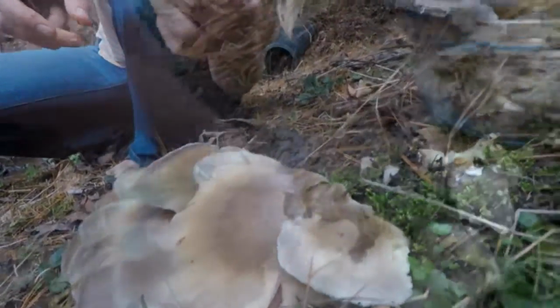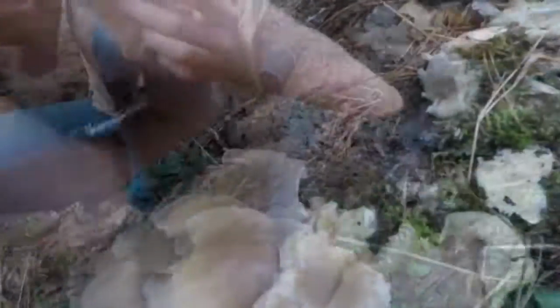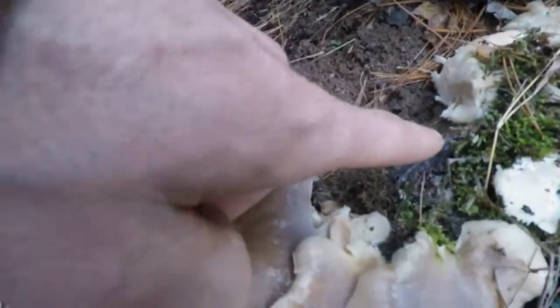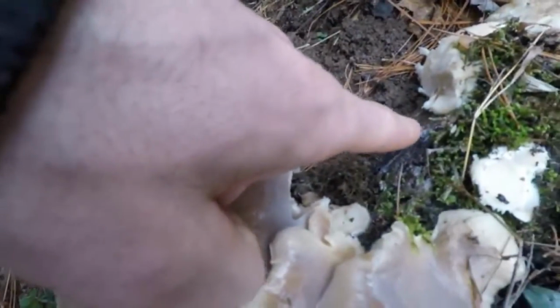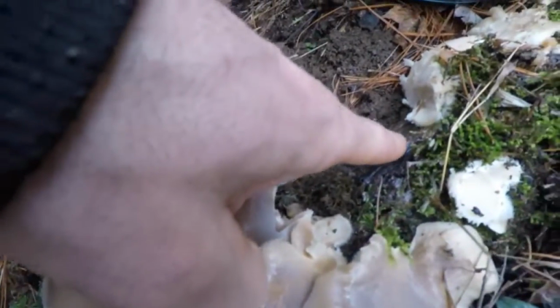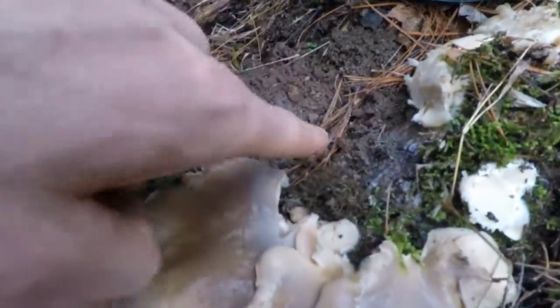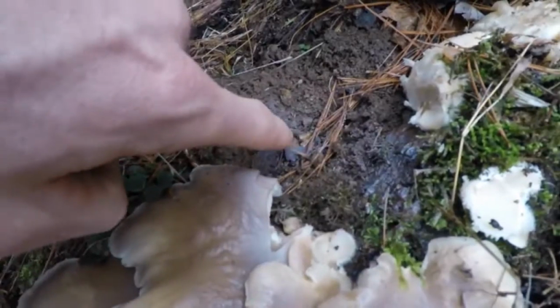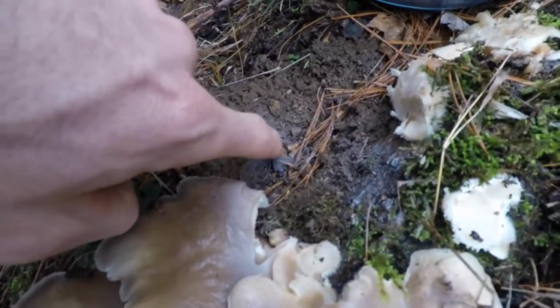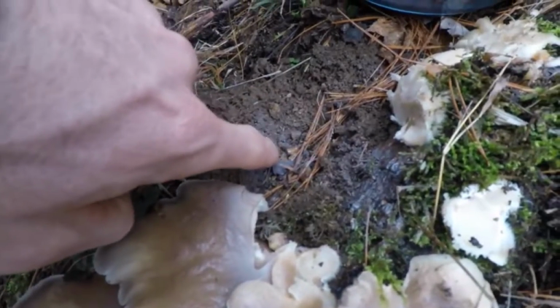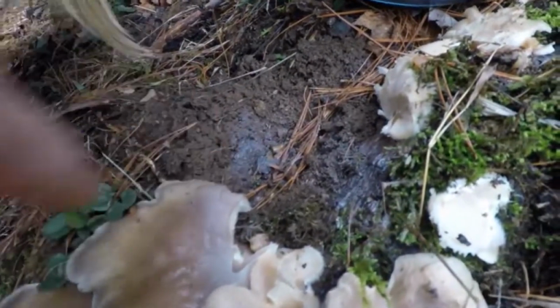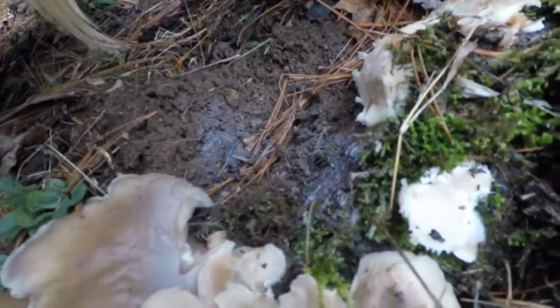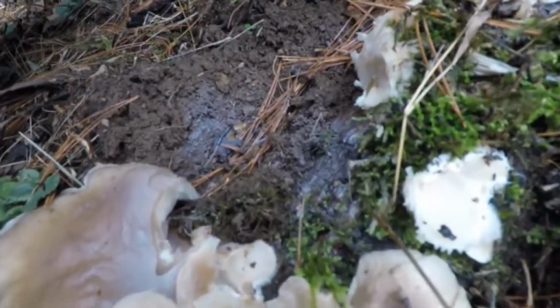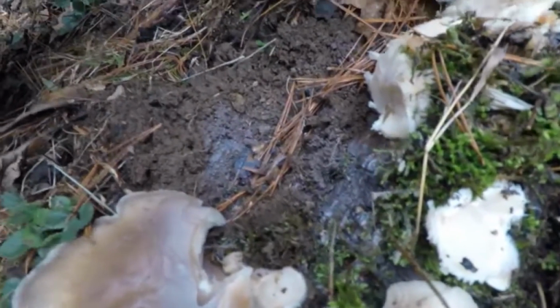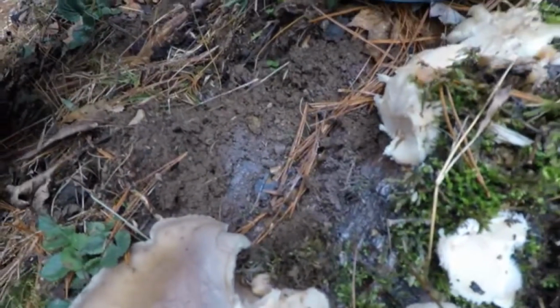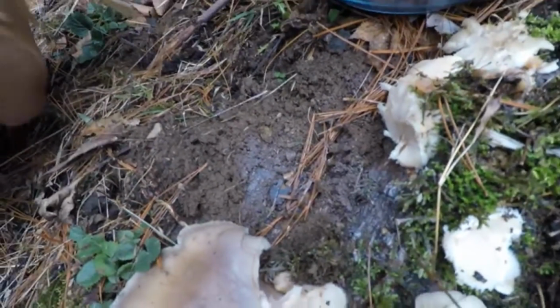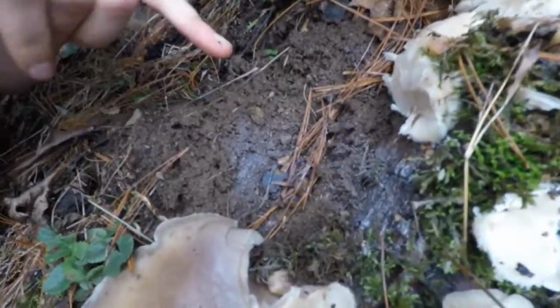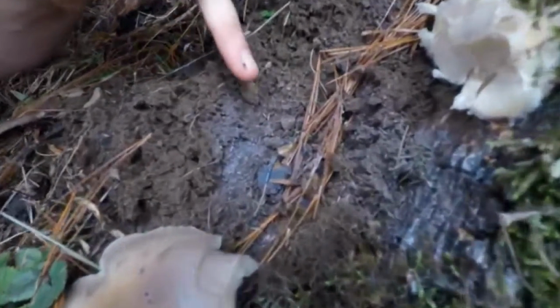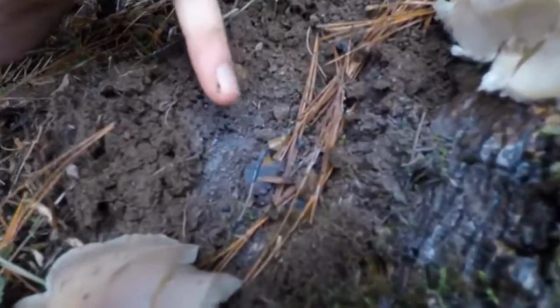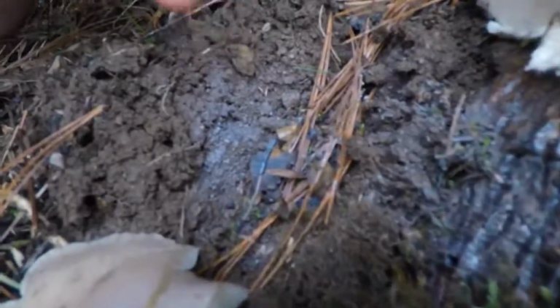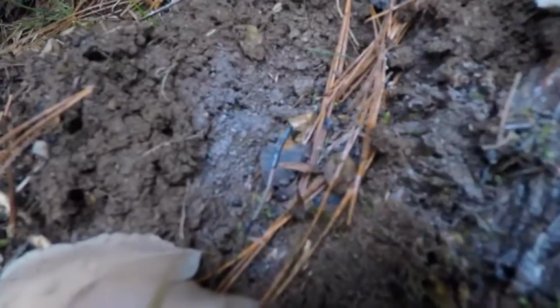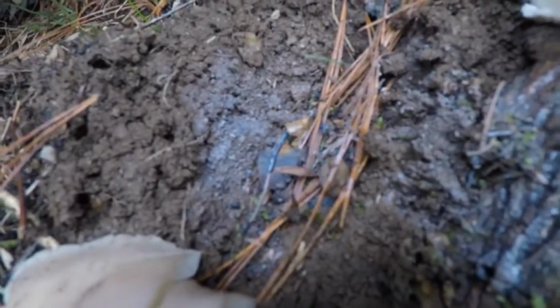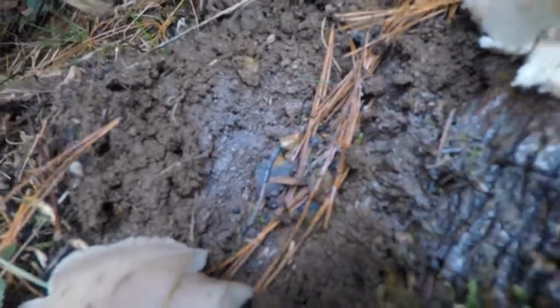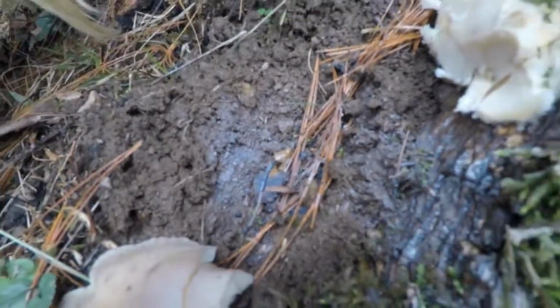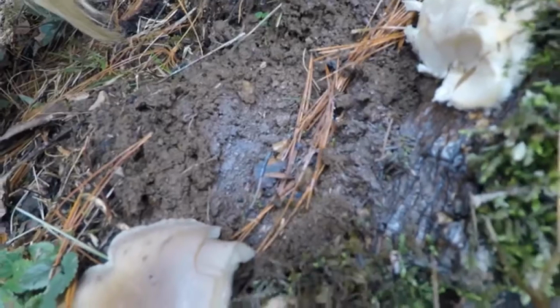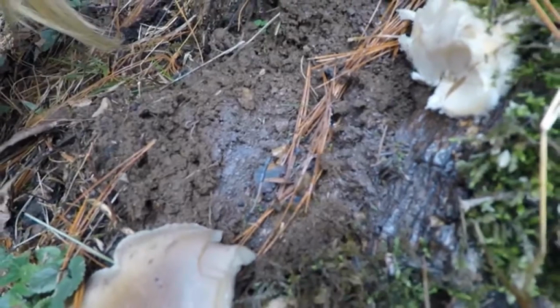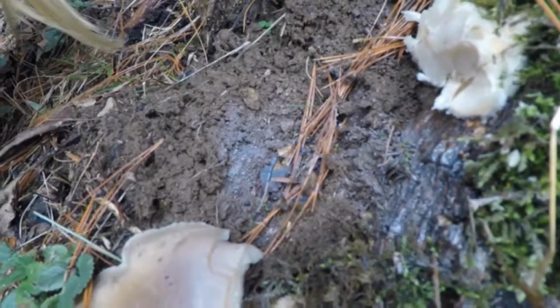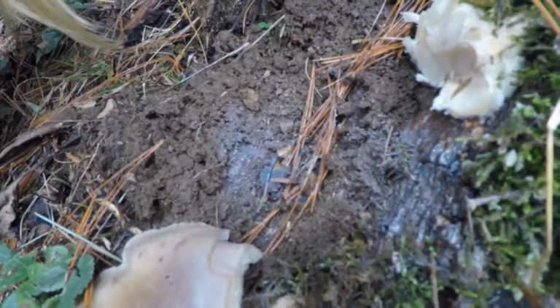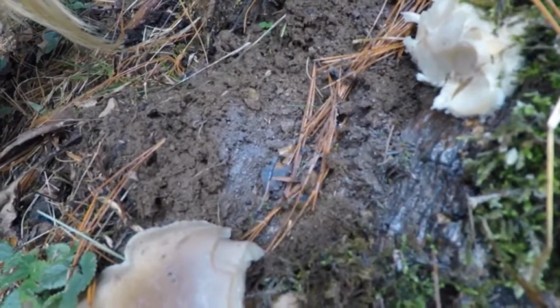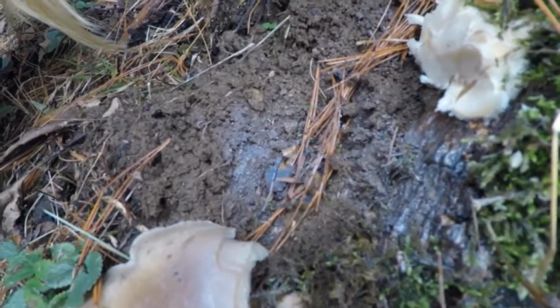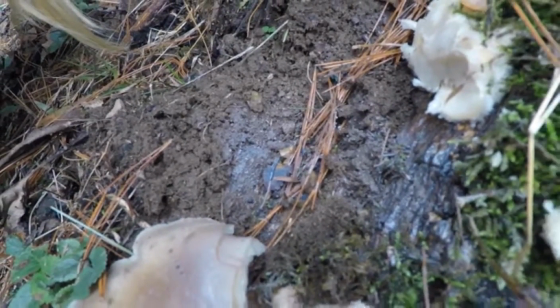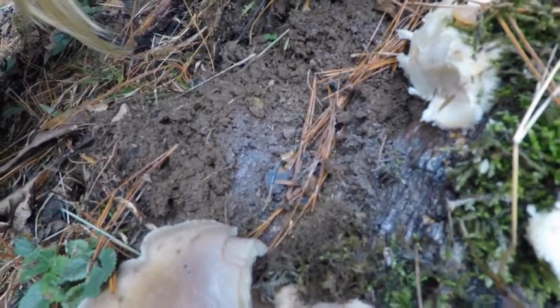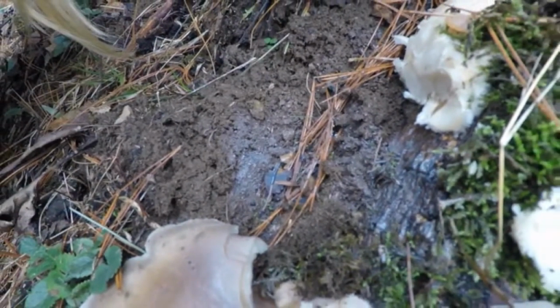You can see the spore print in here — see the spores? They're kind of purple. There's a grayish lilac colored spore on these mushrooms.